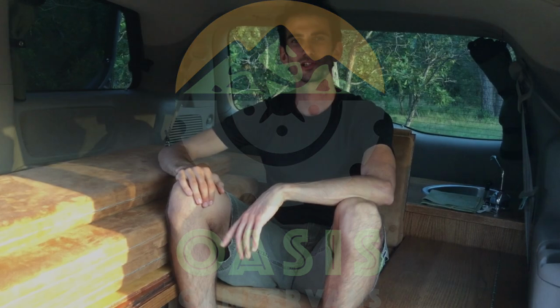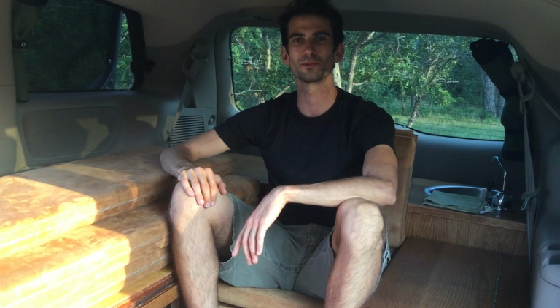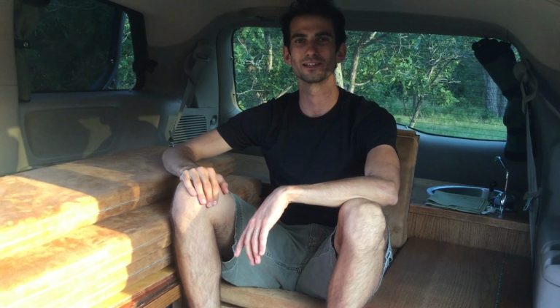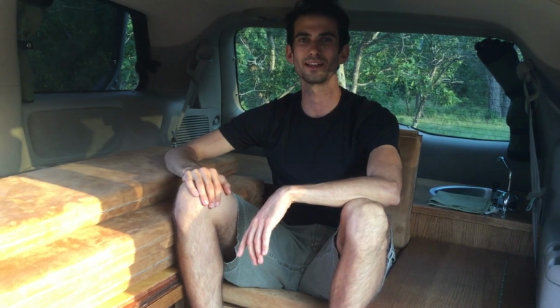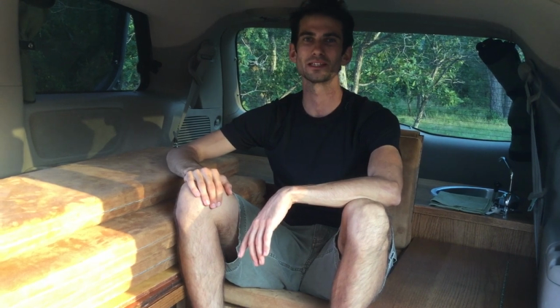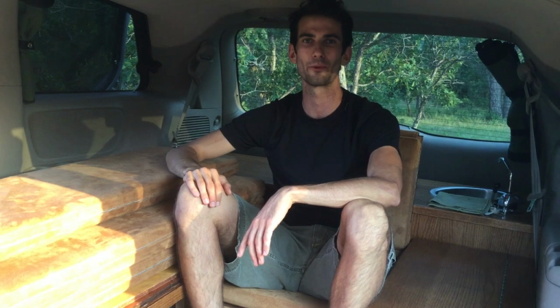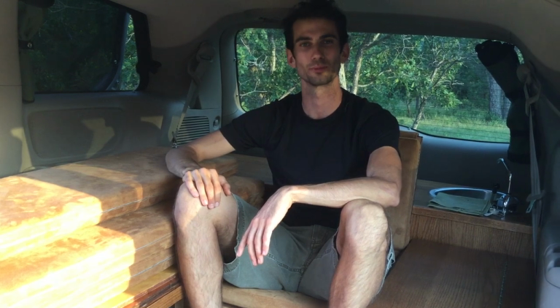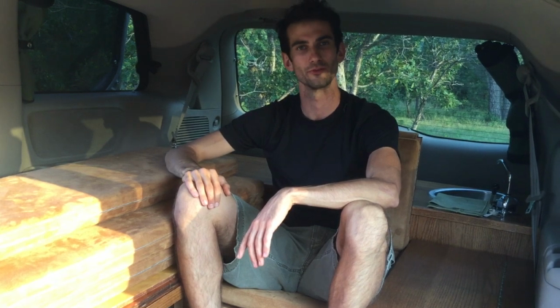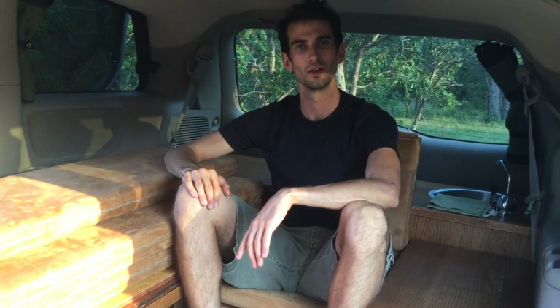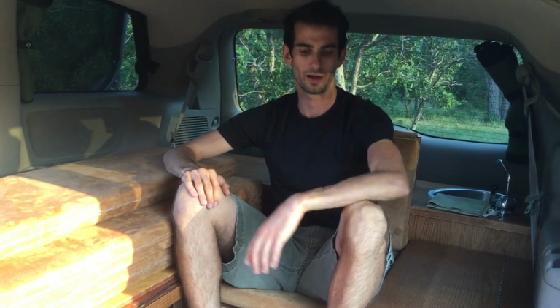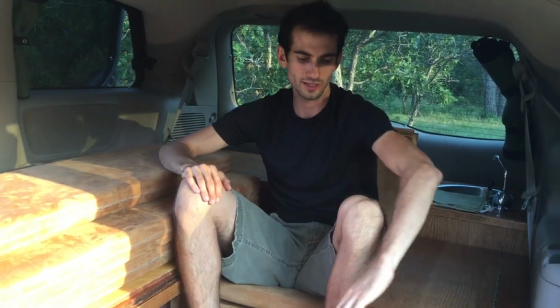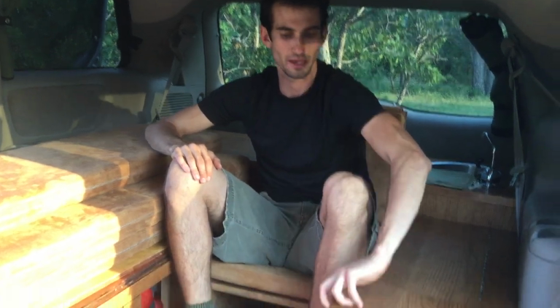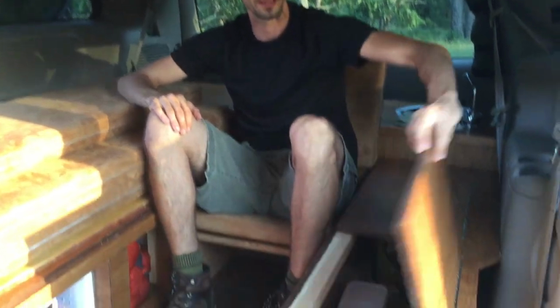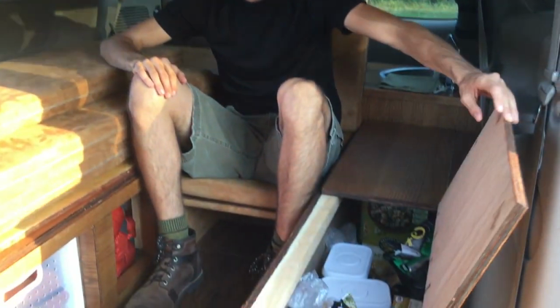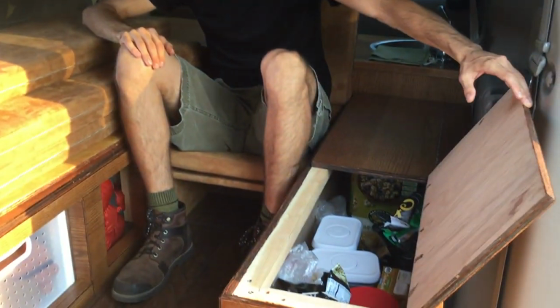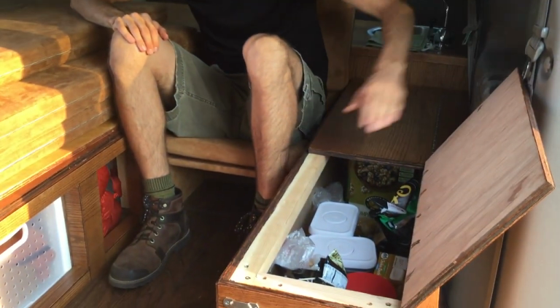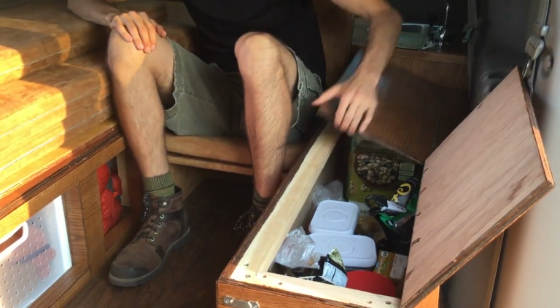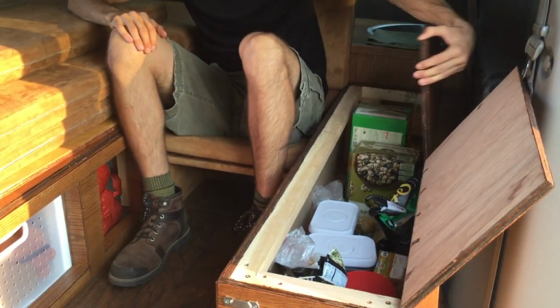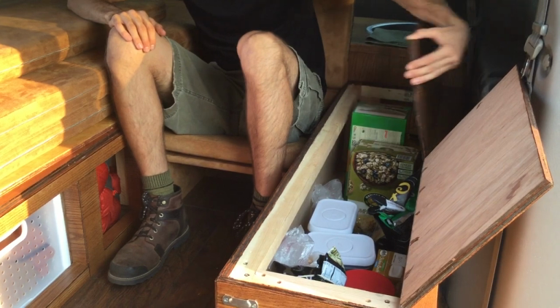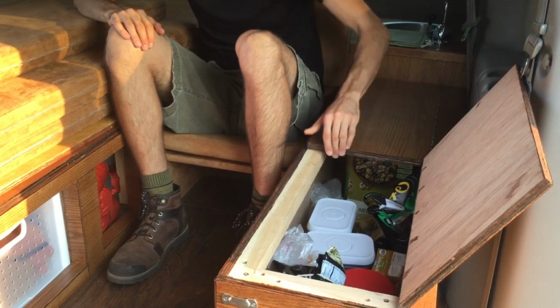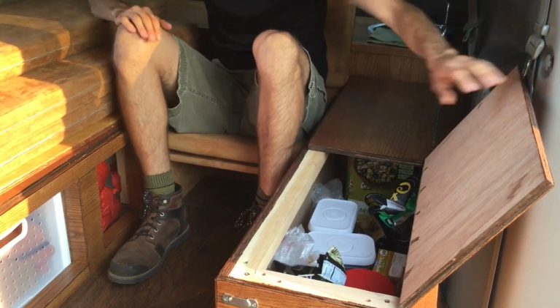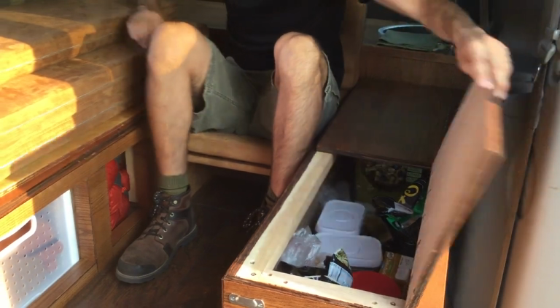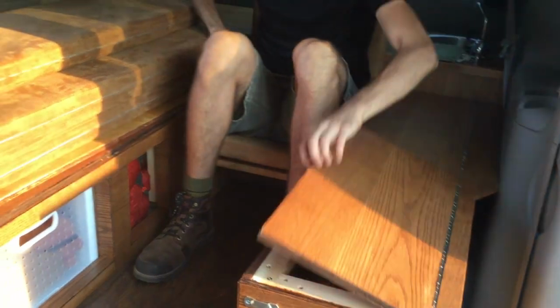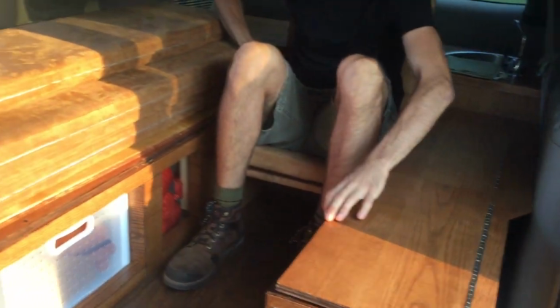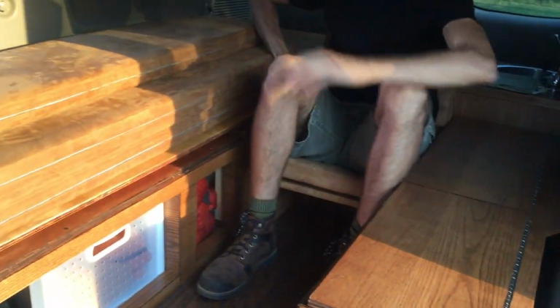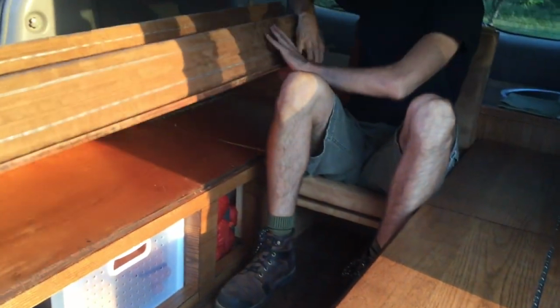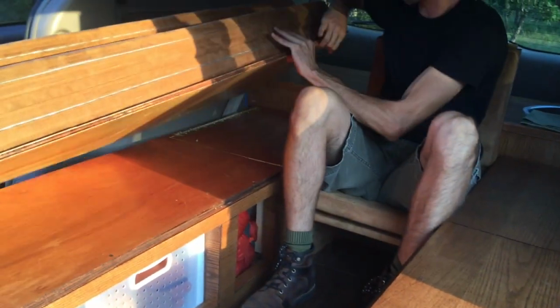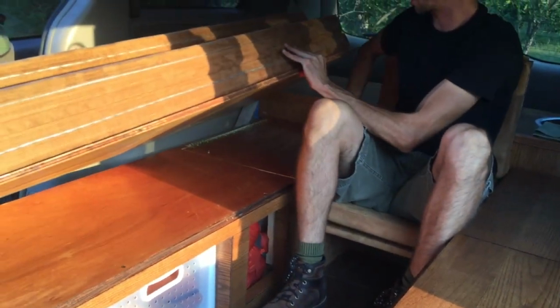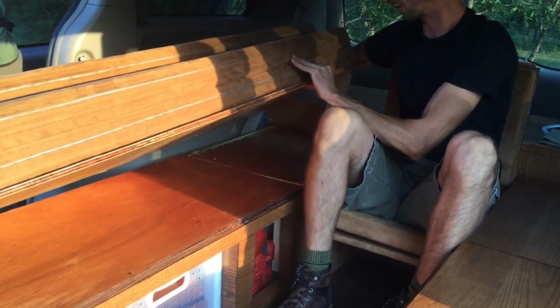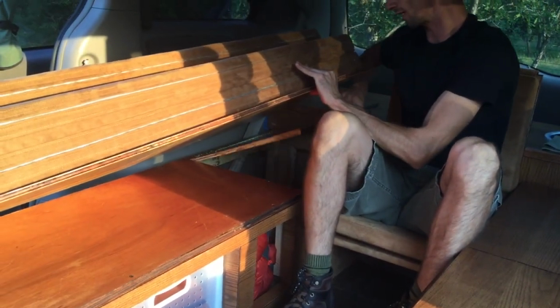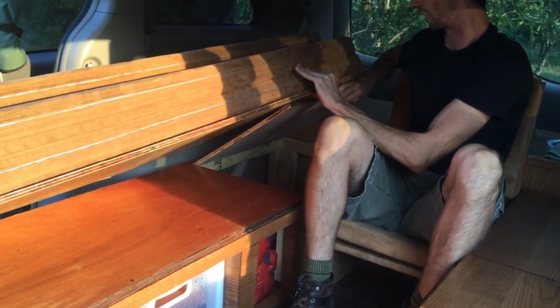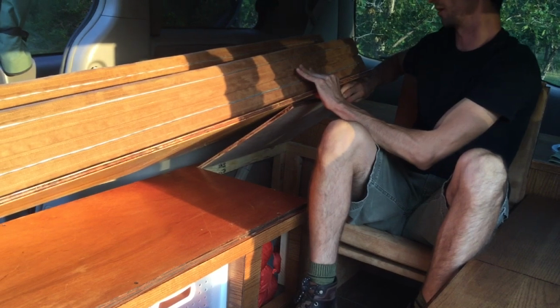Storage space inside the Oasis camper van is plentiful. To my left is a spacious pantry for dried goods. To my right is an auxiliary storage area for items that you don't need to get to that regularly.